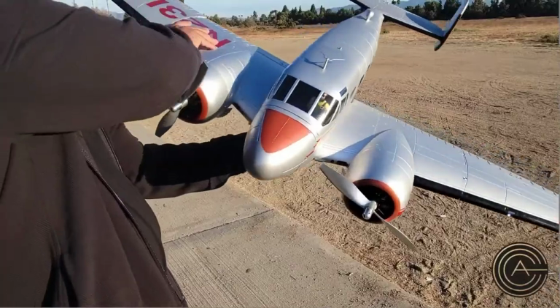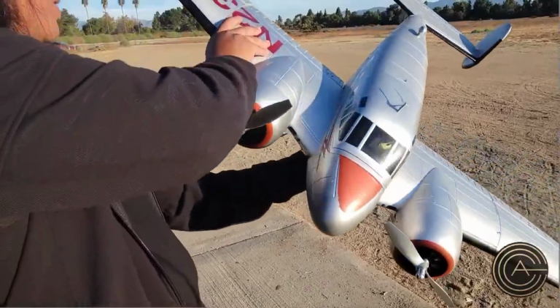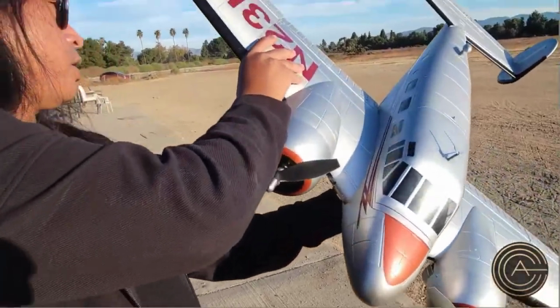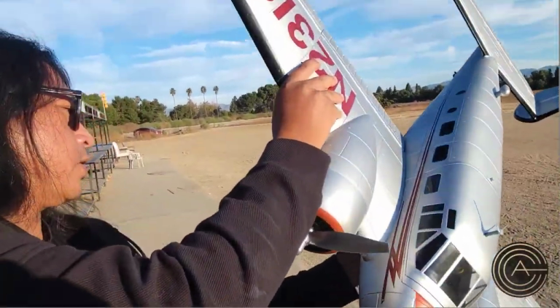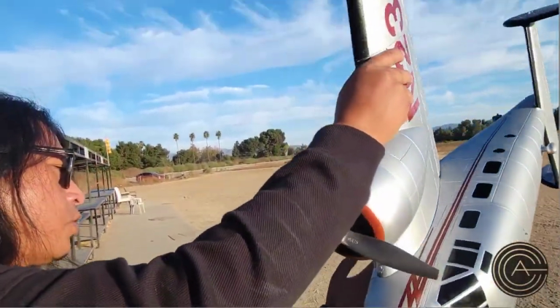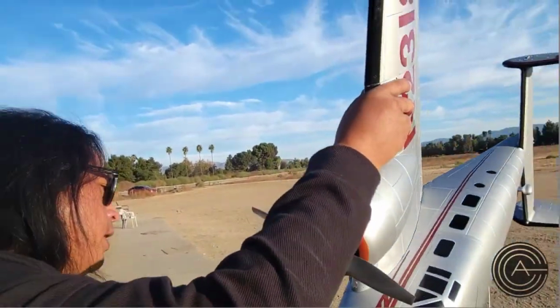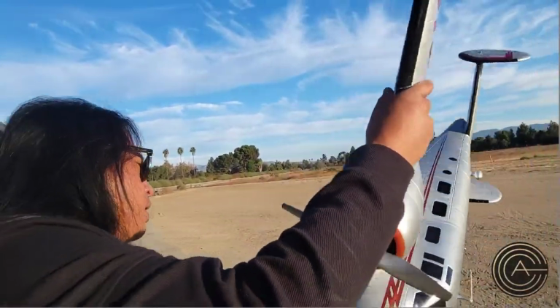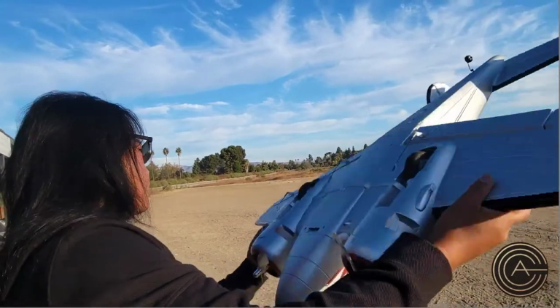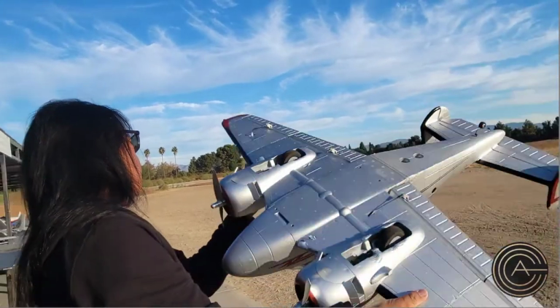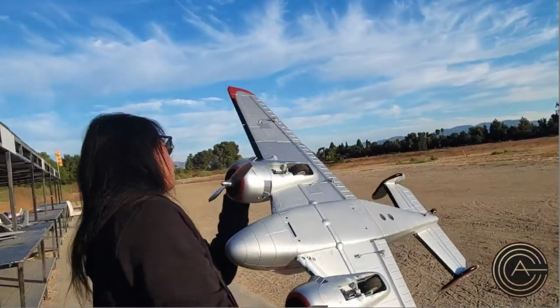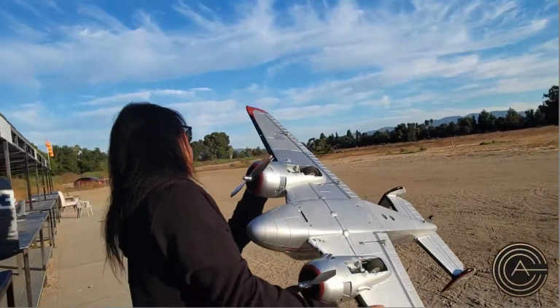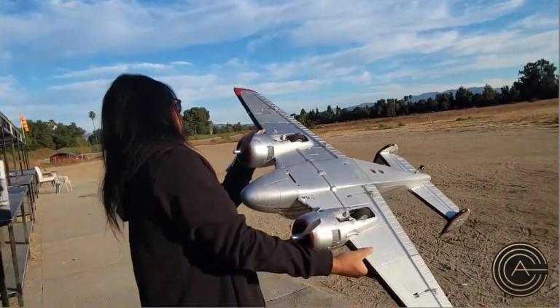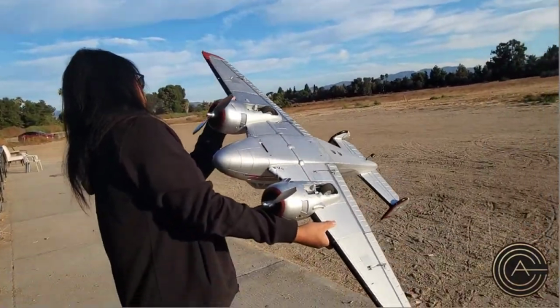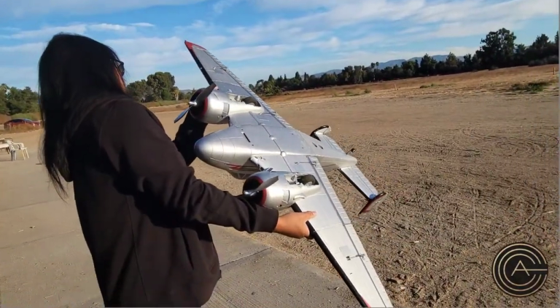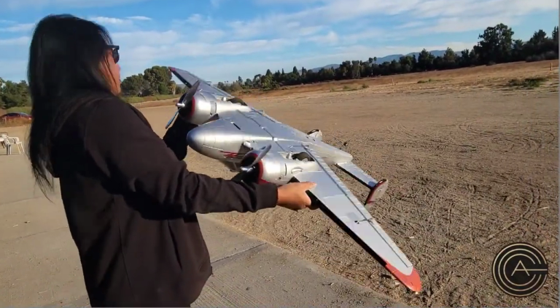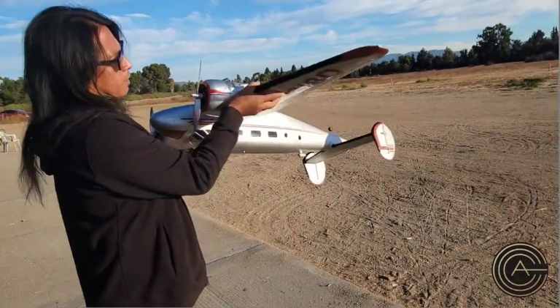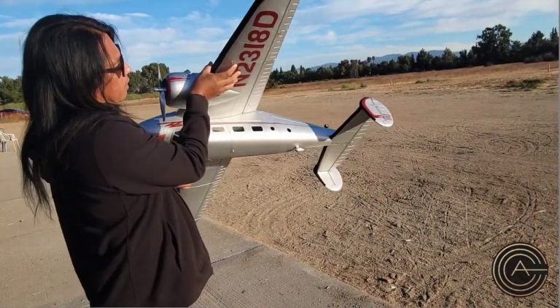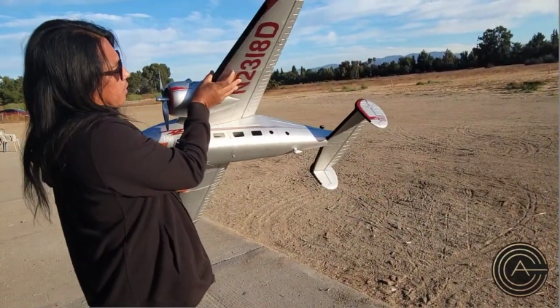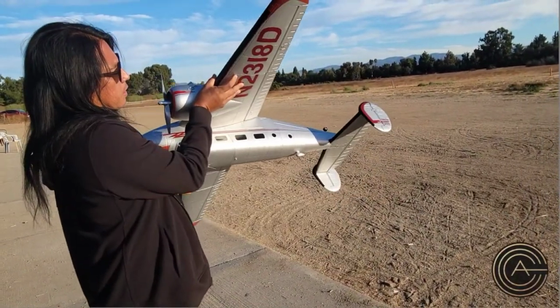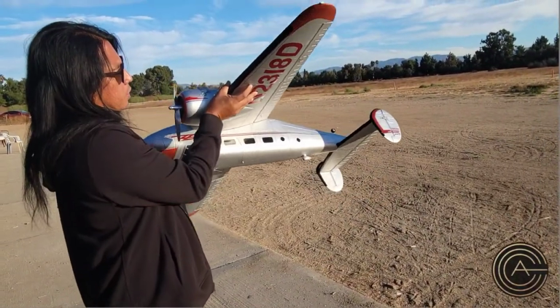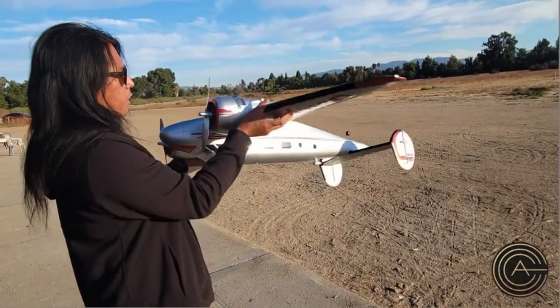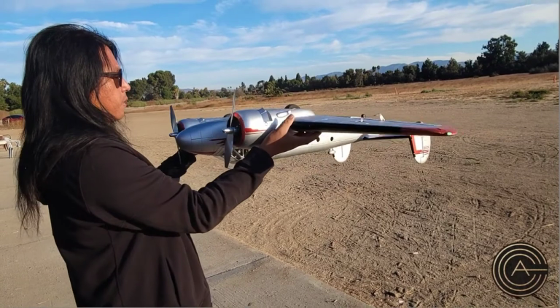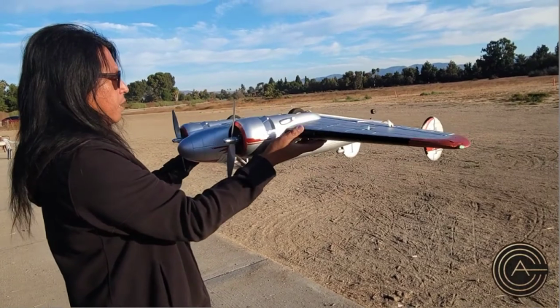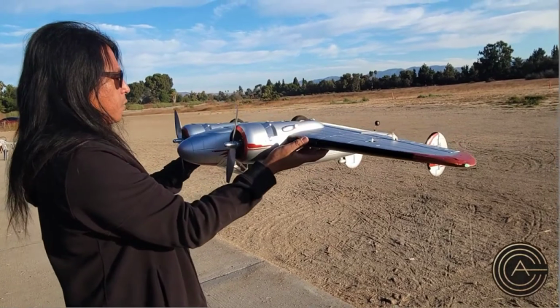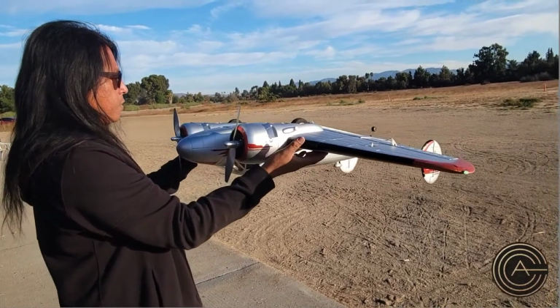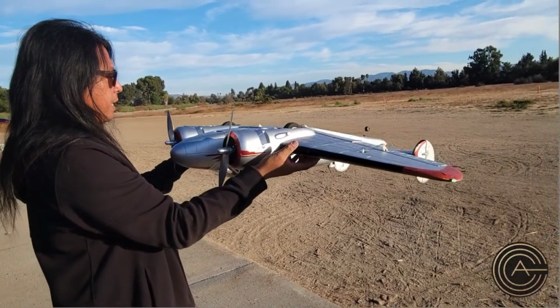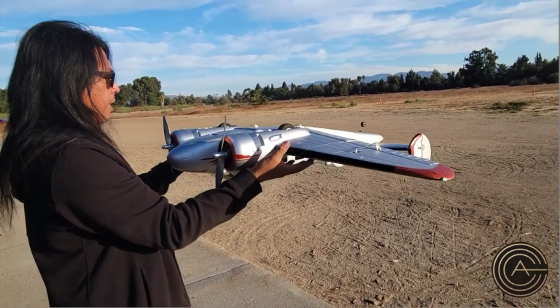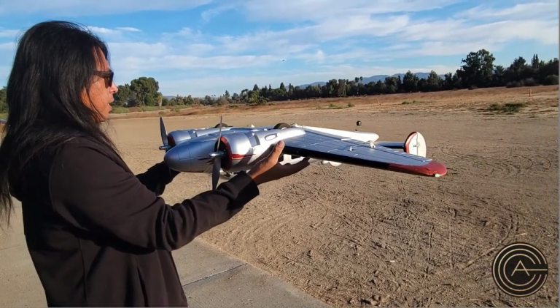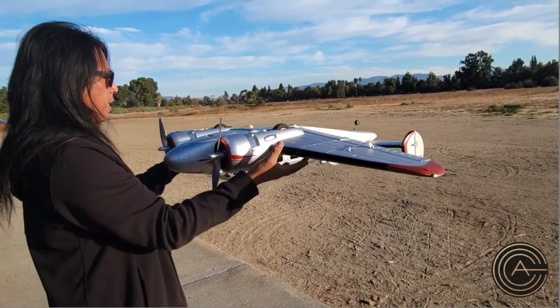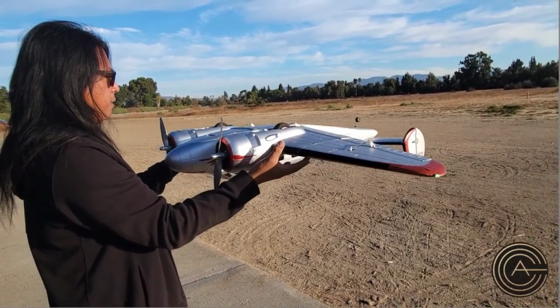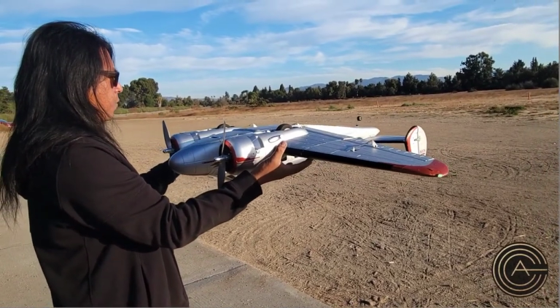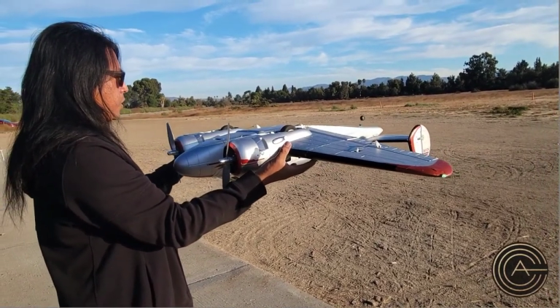I'm going to go ahead and CG the plane just to make sure everything is still good for this flight. This is a 4,000 milliamp battery, 4S.